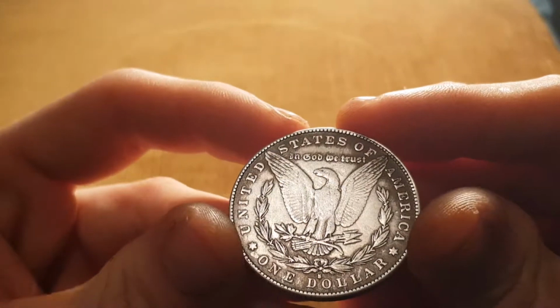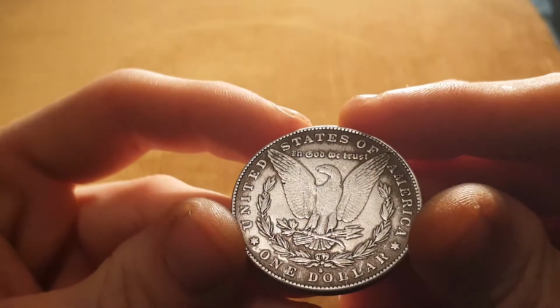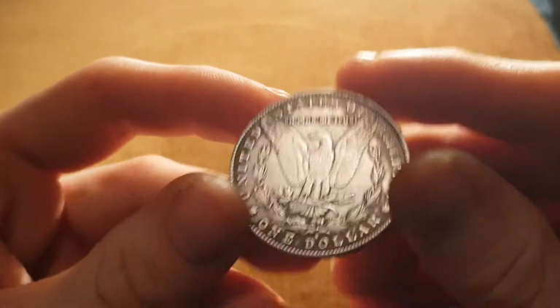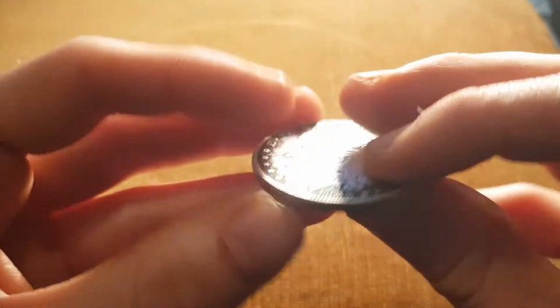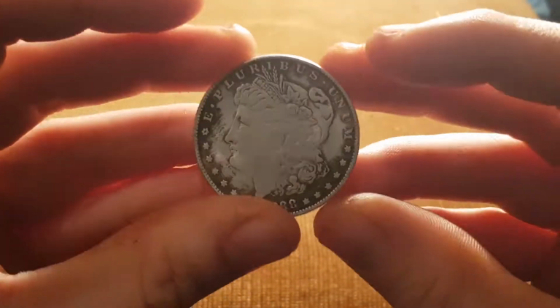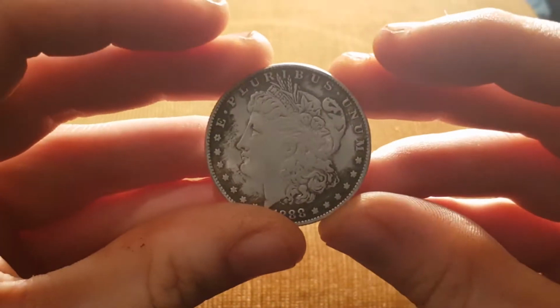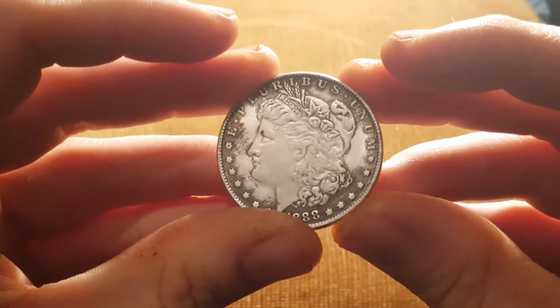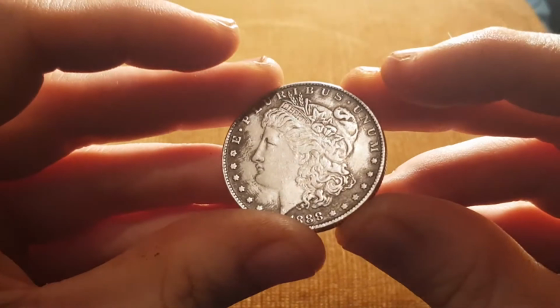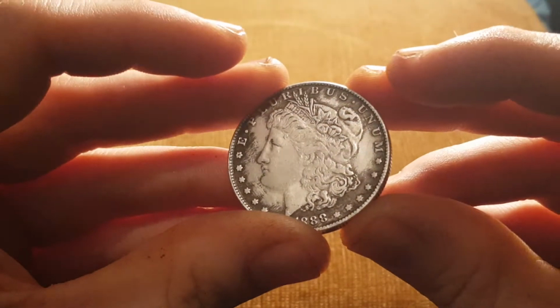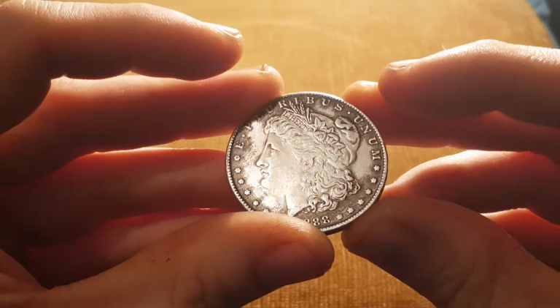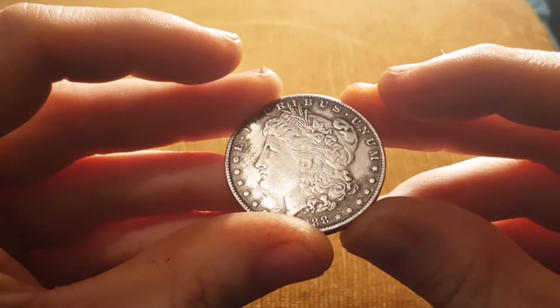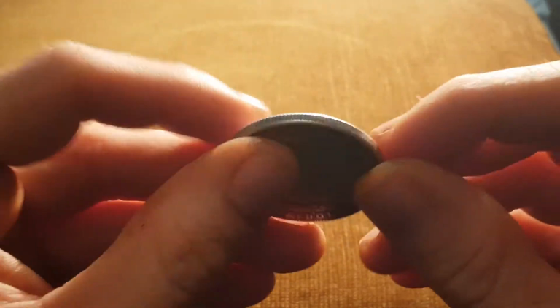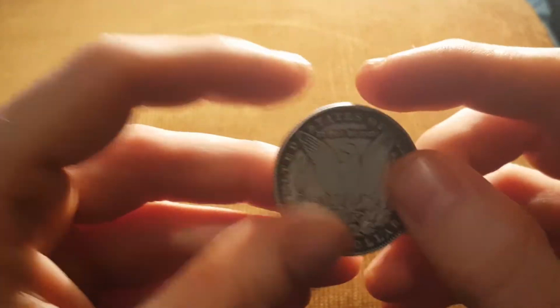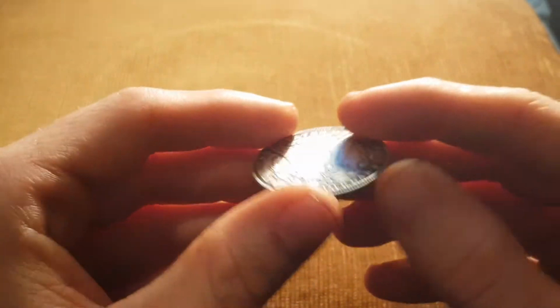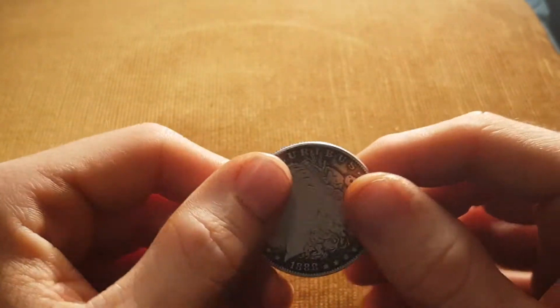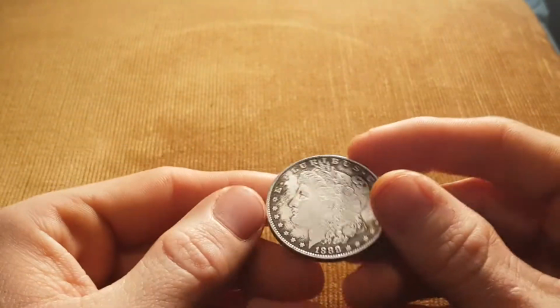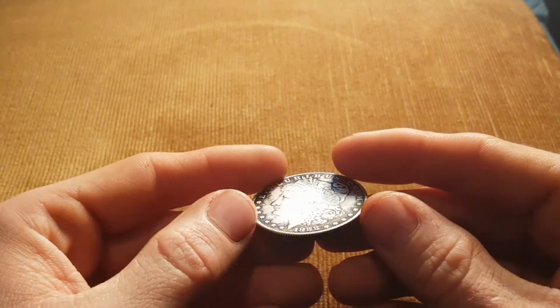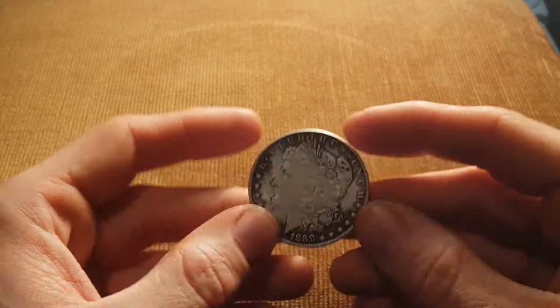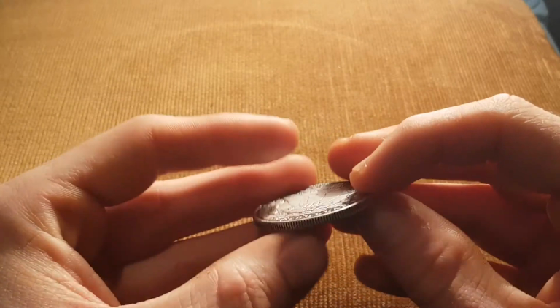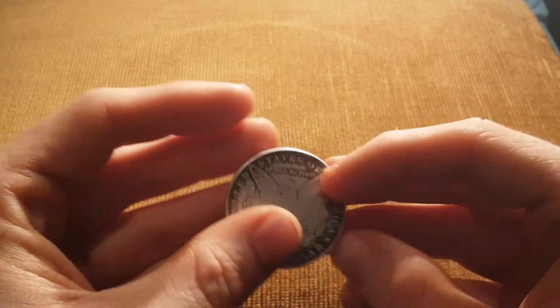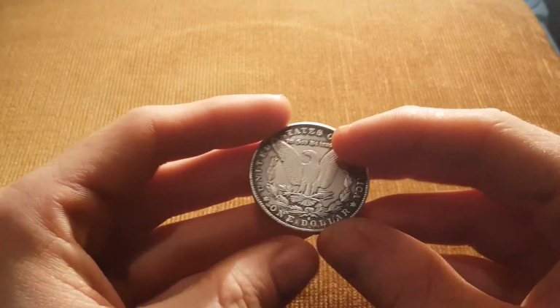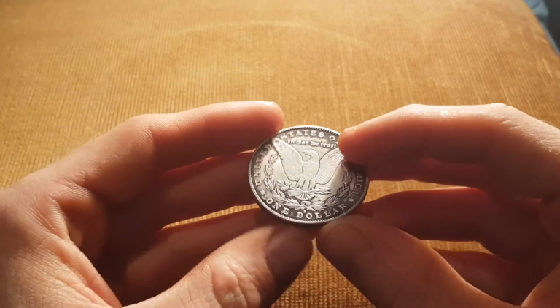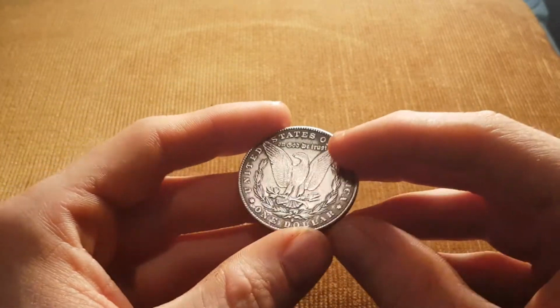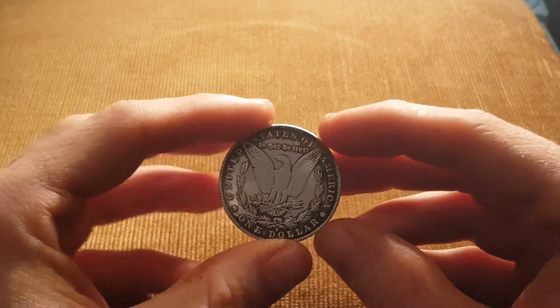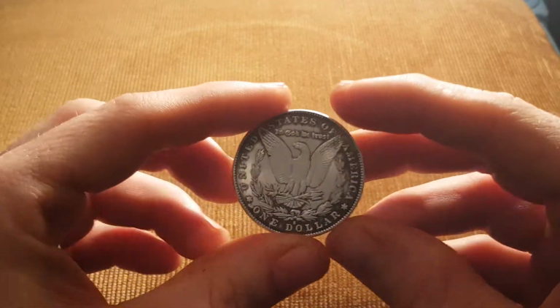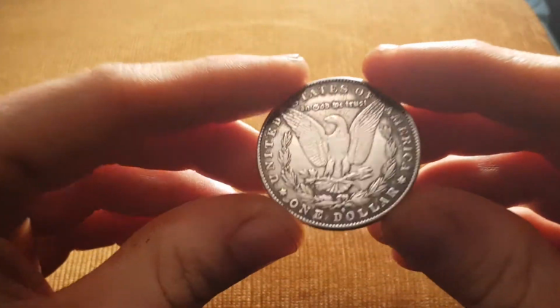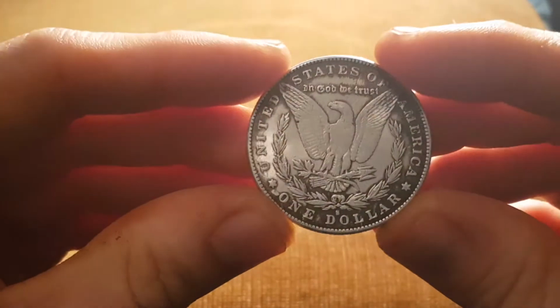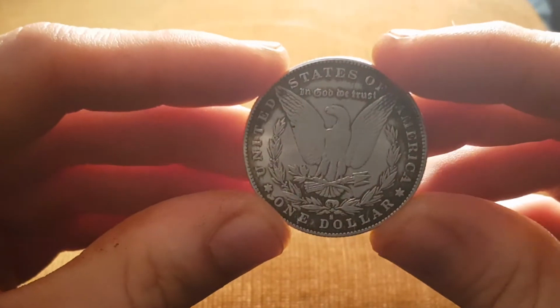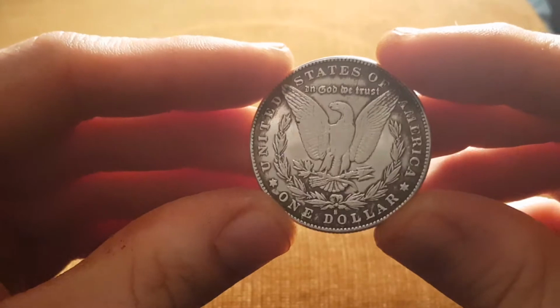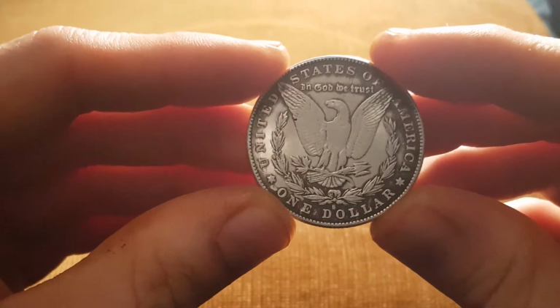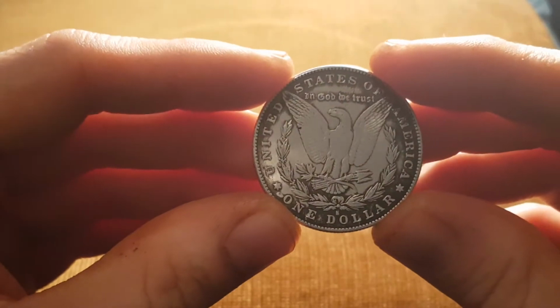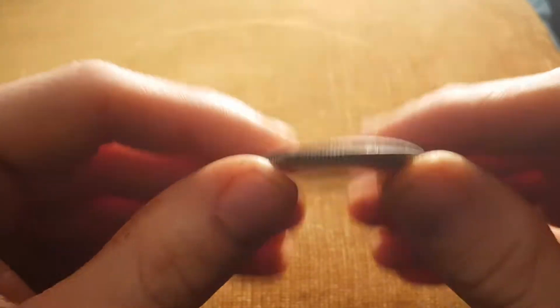Quite a nice coin, quite happy with it. Hopefully it is real. I've weighed it and it's 26 grams, which is pretty much what they're supposed to be. My scales aren't that accurate, but good enough.